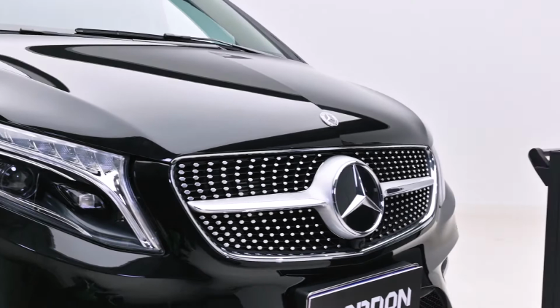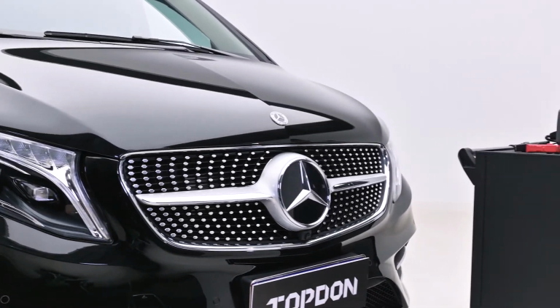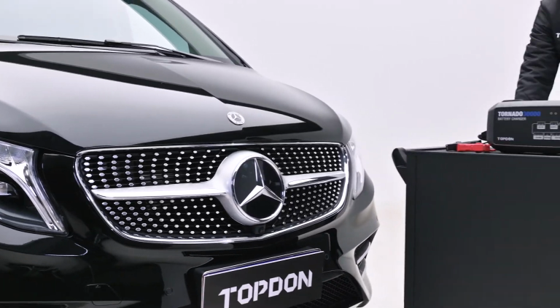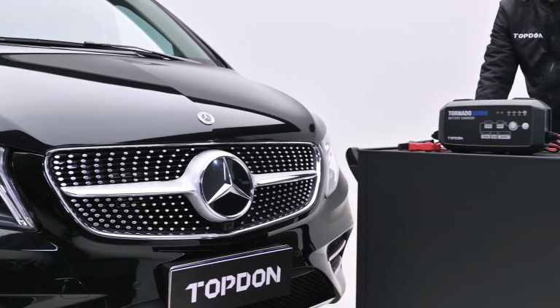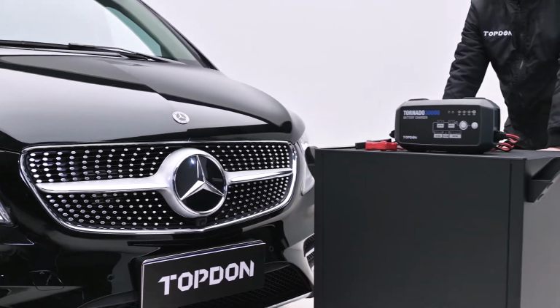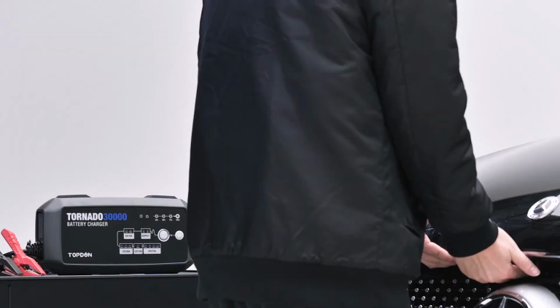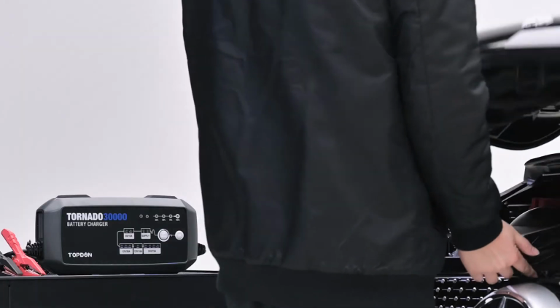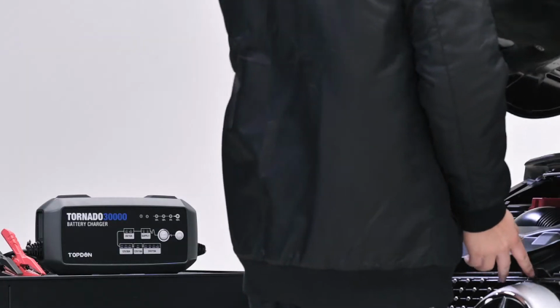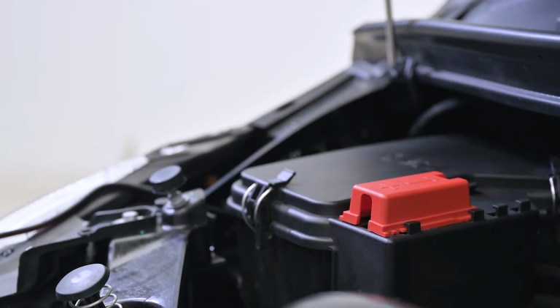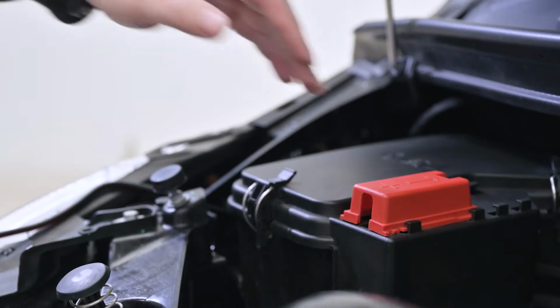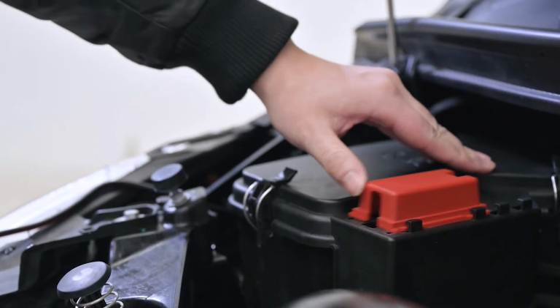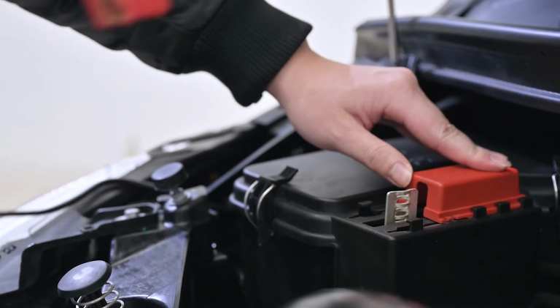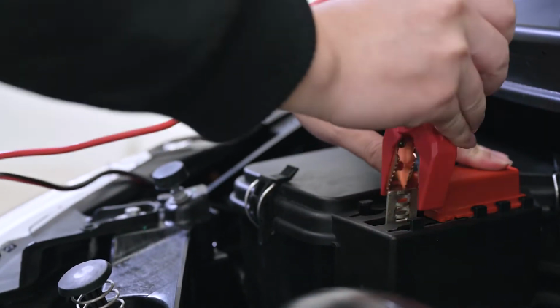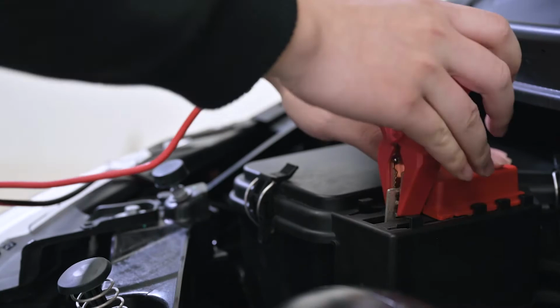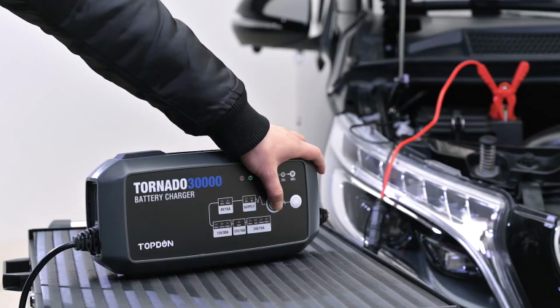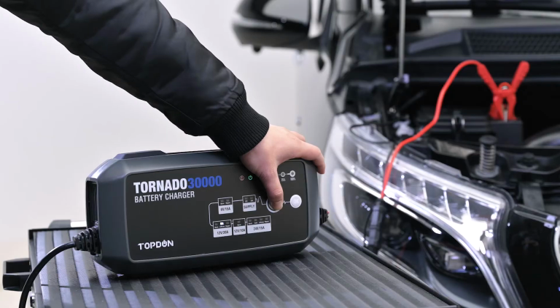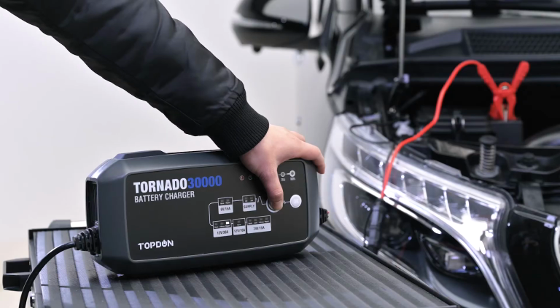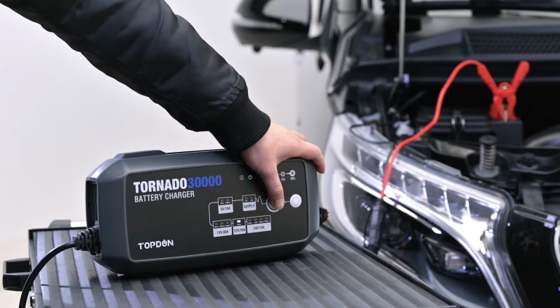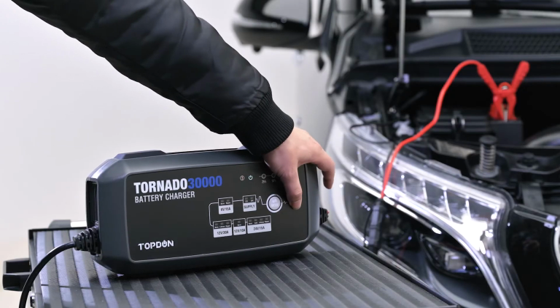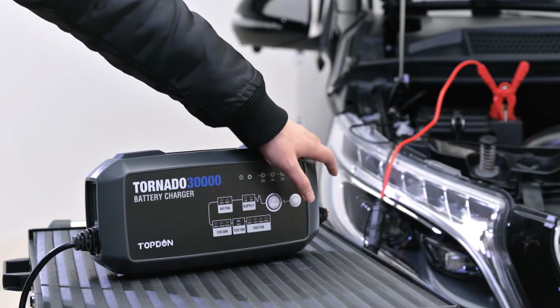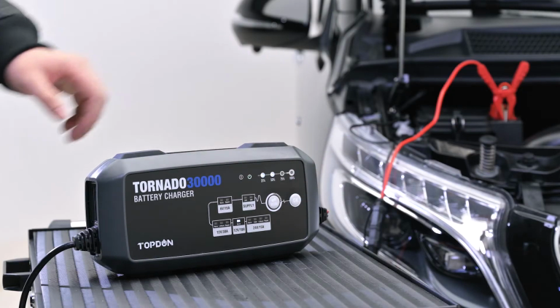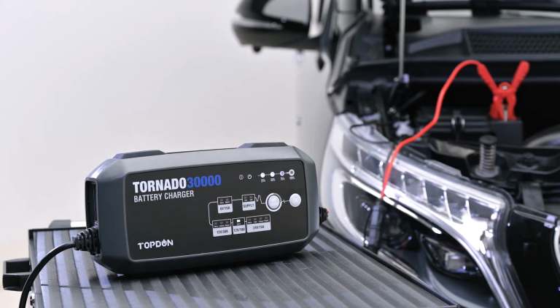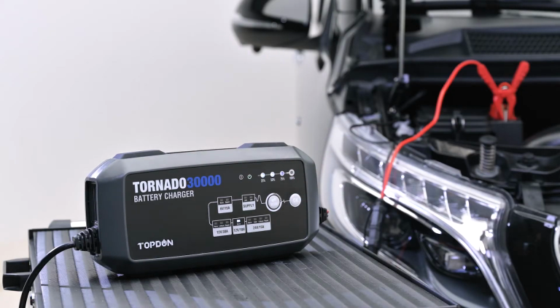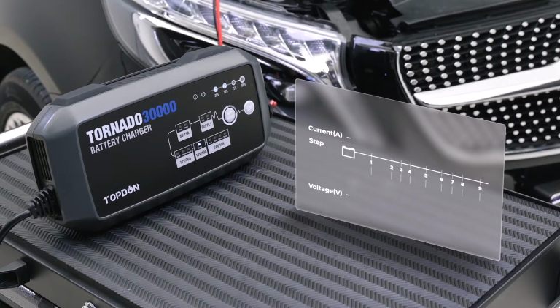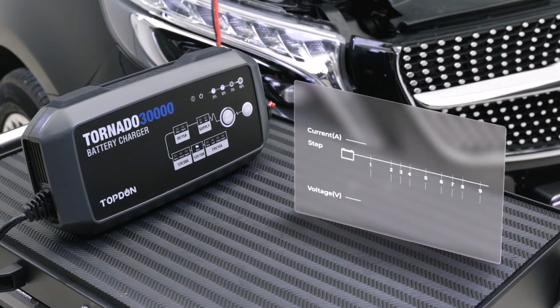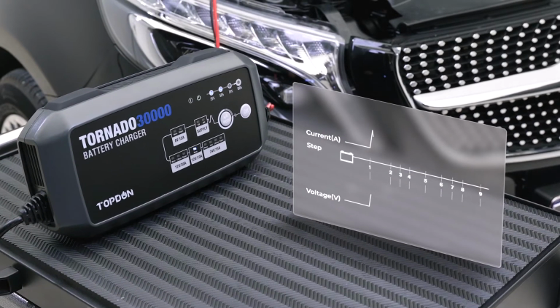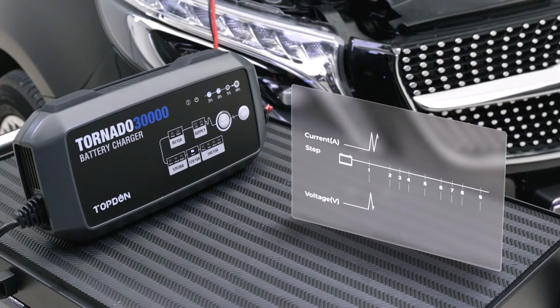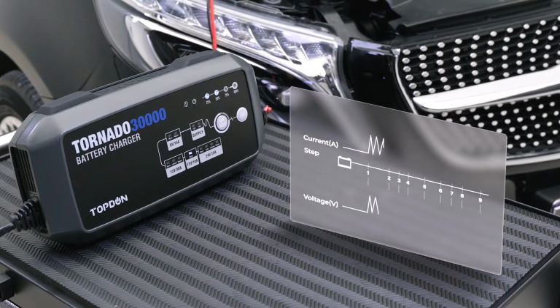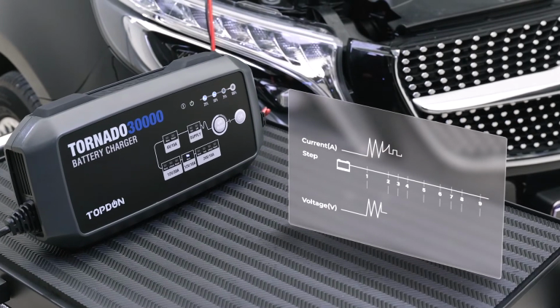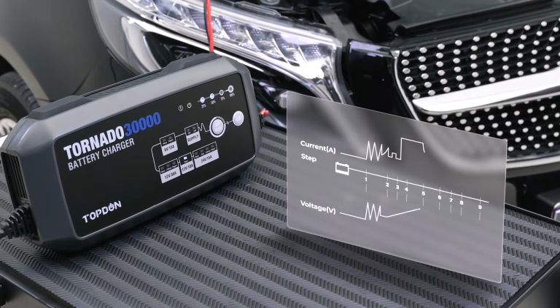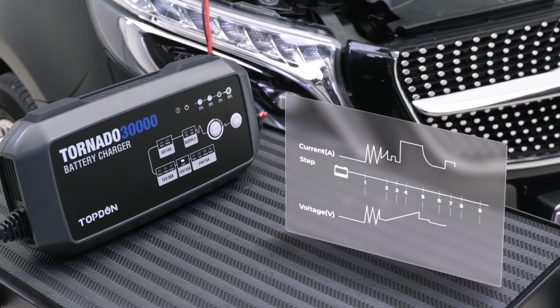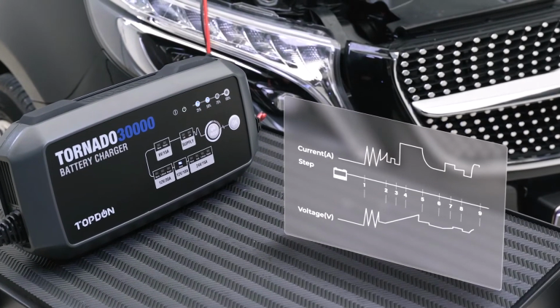The 9-step smart charging technology makes overcharges, undercharges, reverse charges, reverse polarities, overheating, over voltages, short circuits, and even sparks a thing of the past.